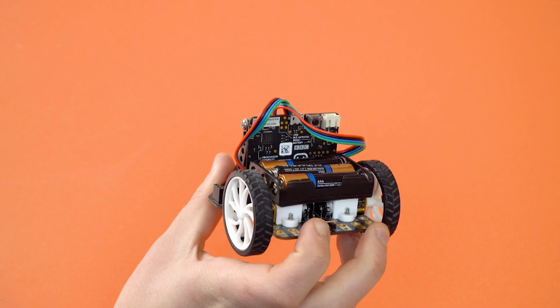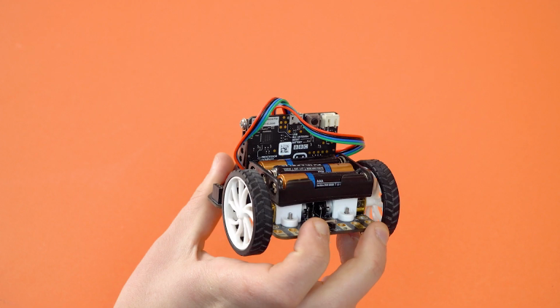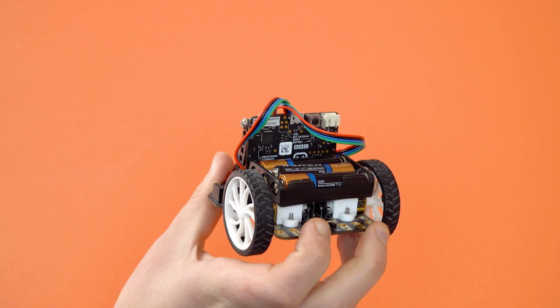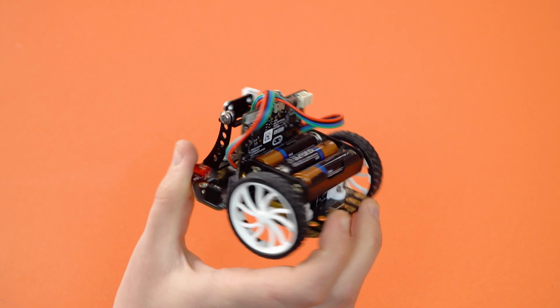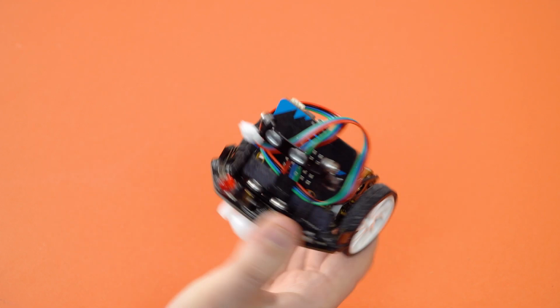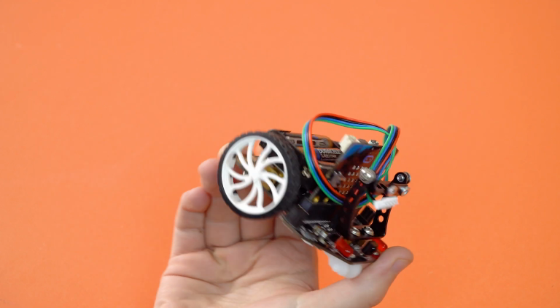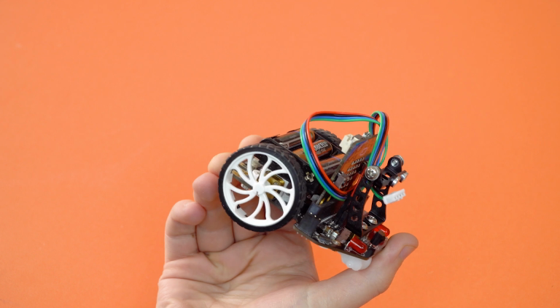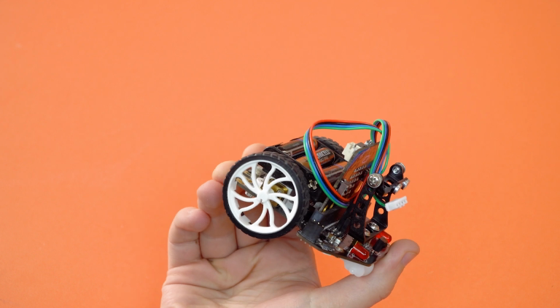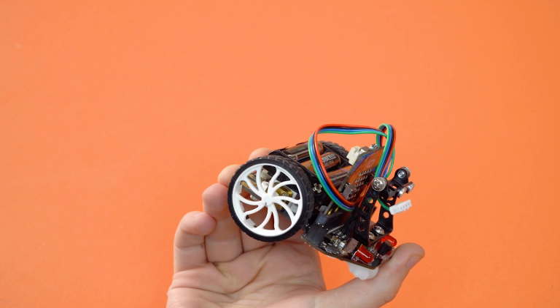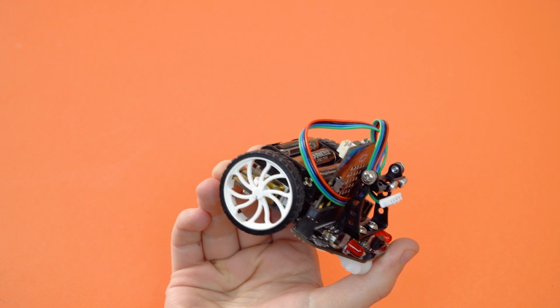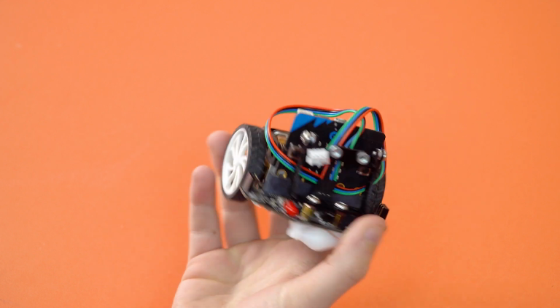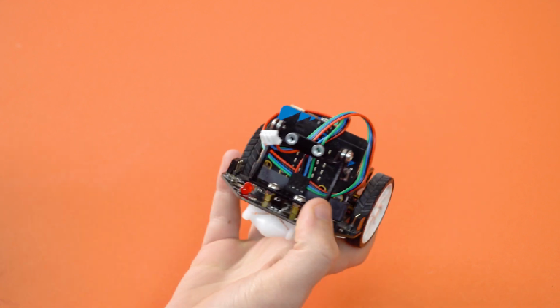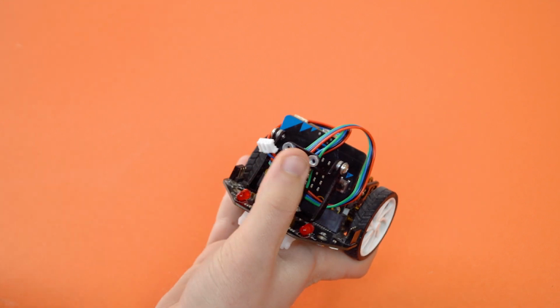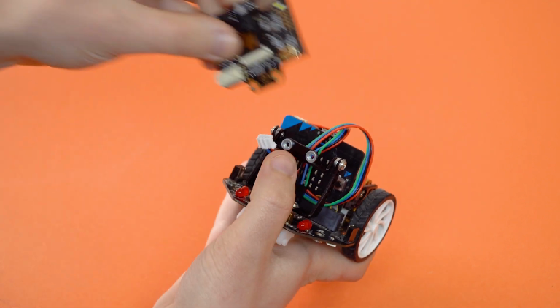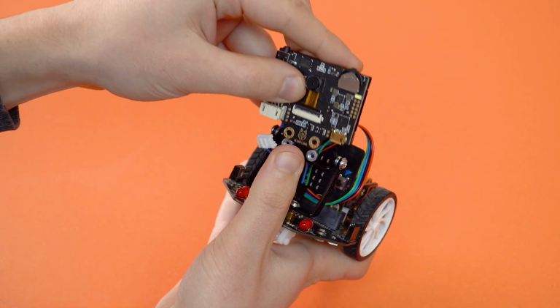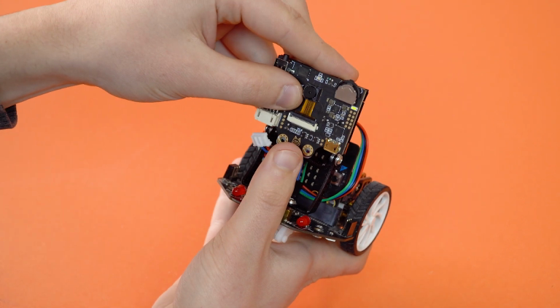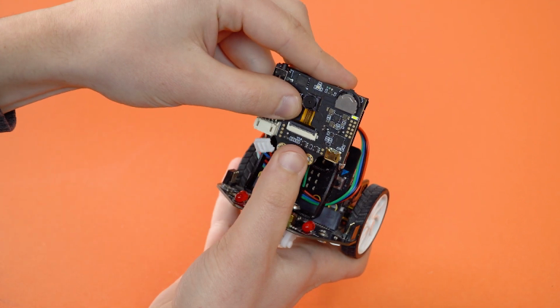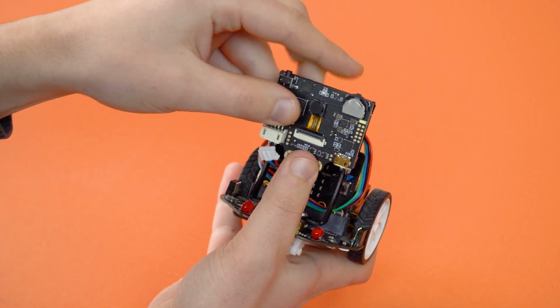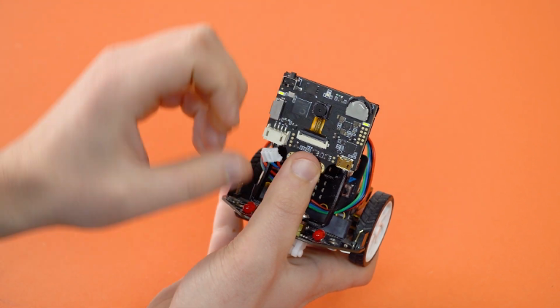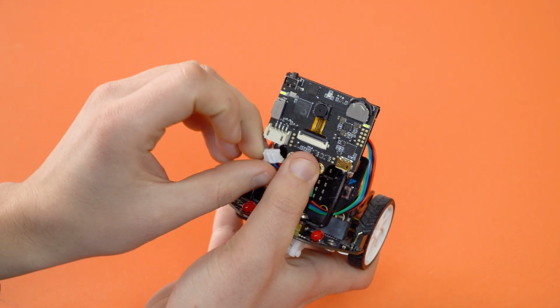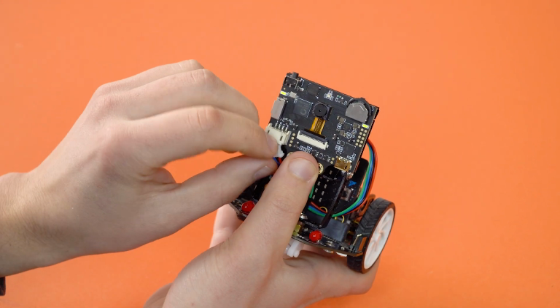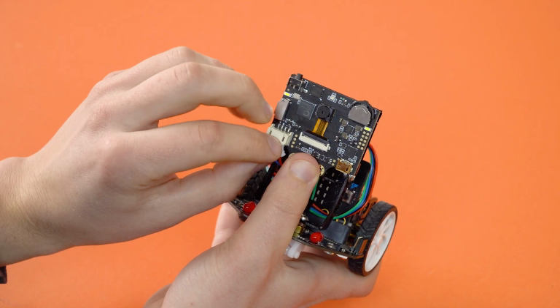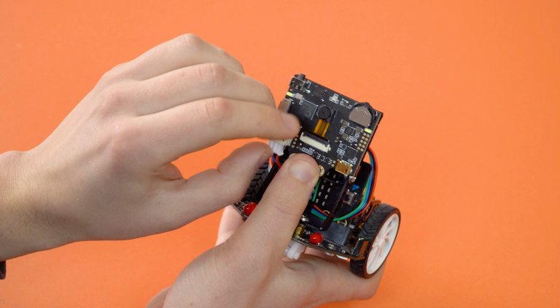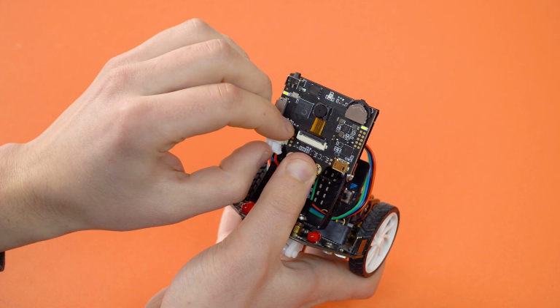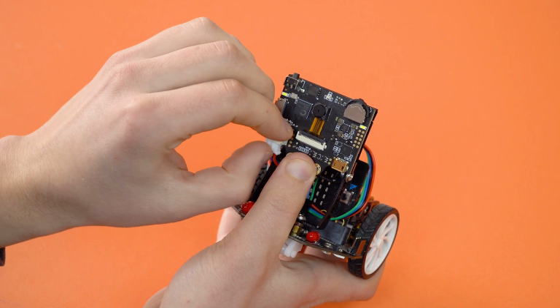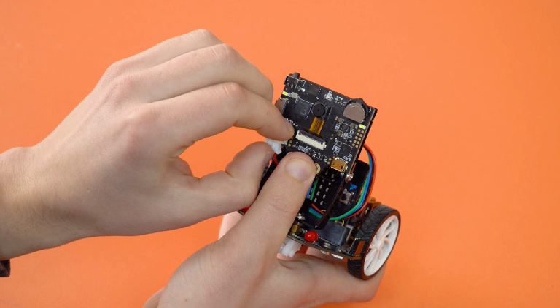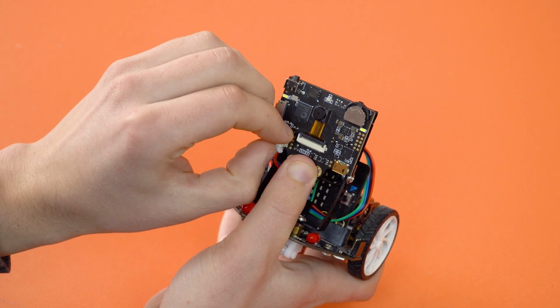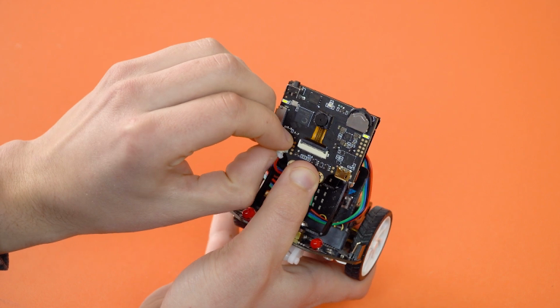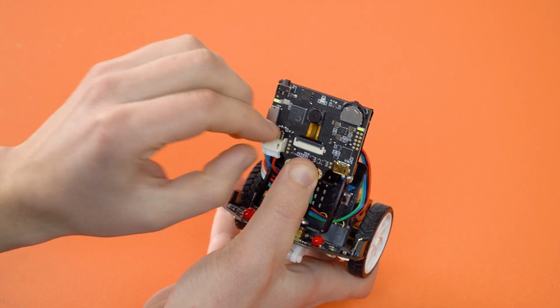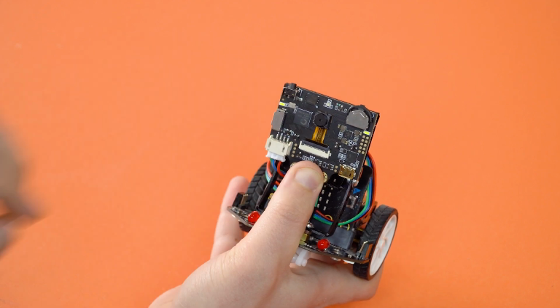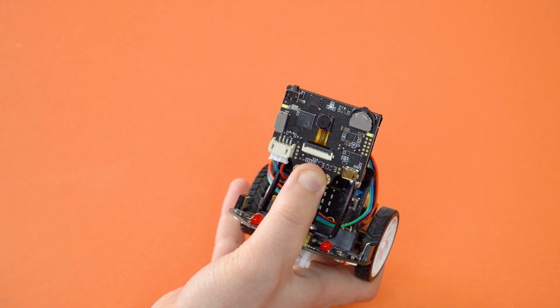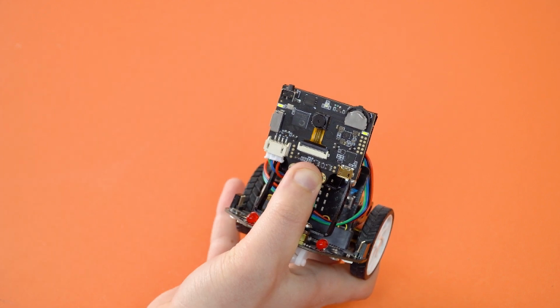We decided to choose DF Robot McQueen to connect. To do this, install Husky Lens on McQueen and connect it through the 4-pin connector.